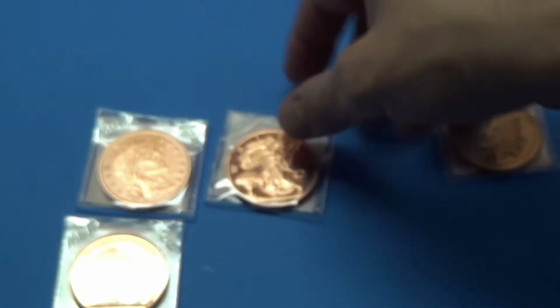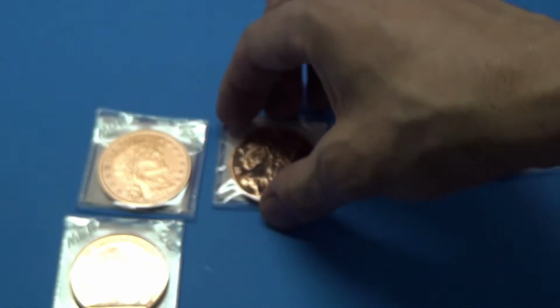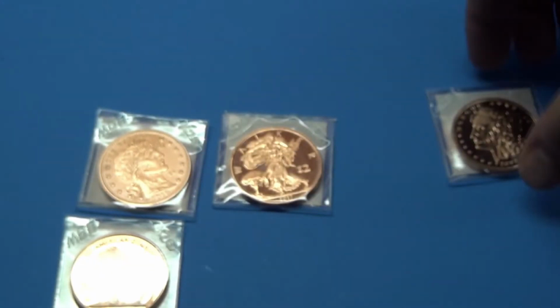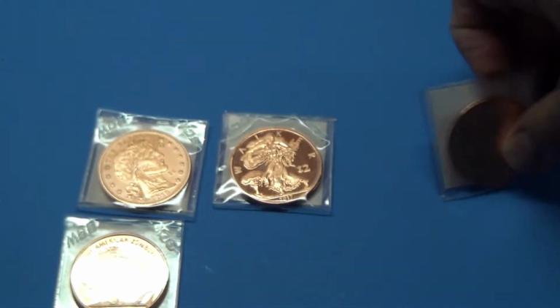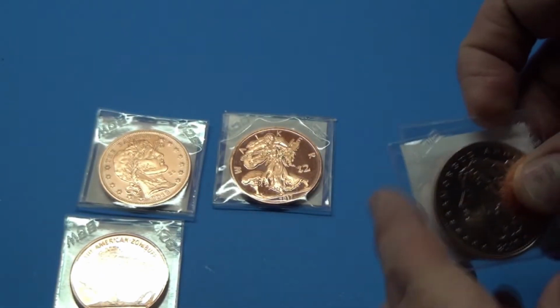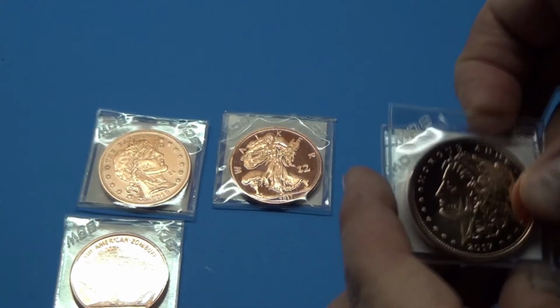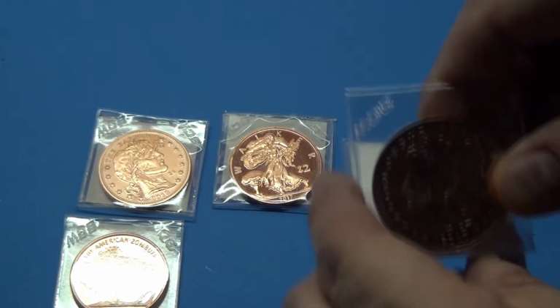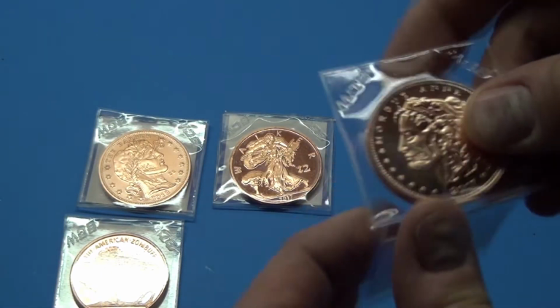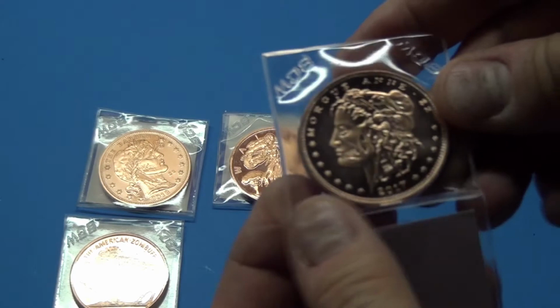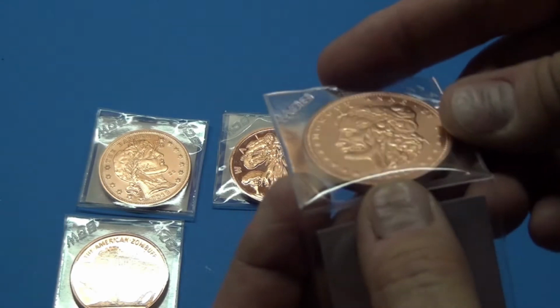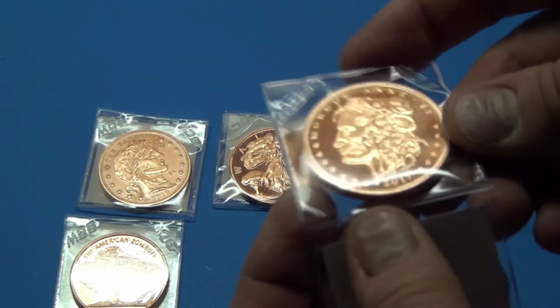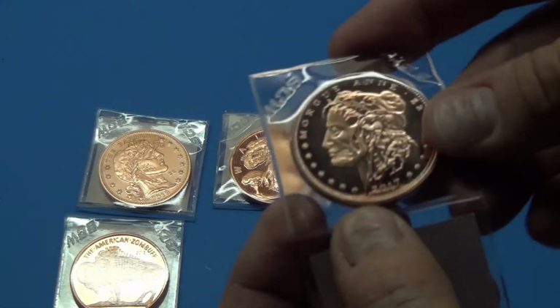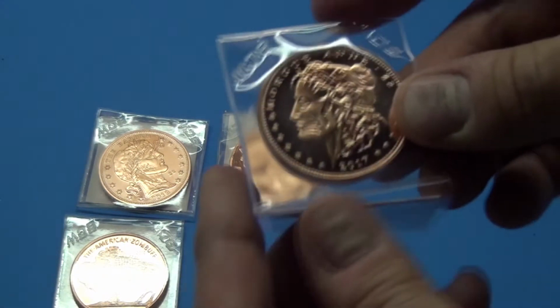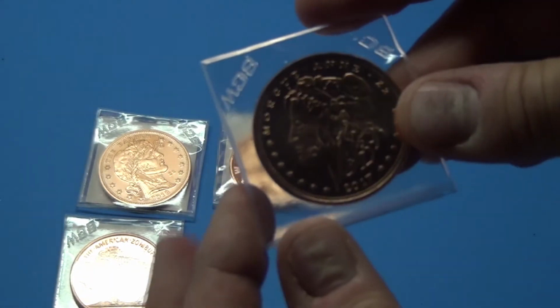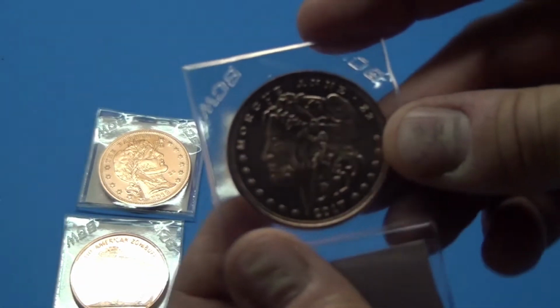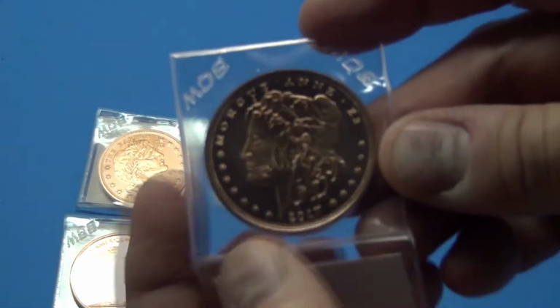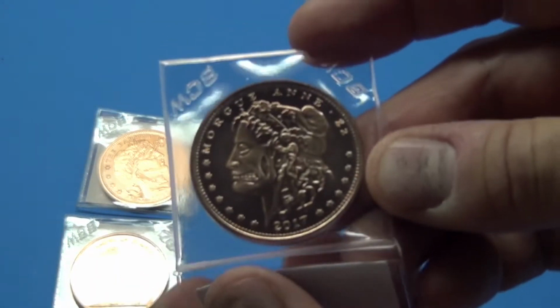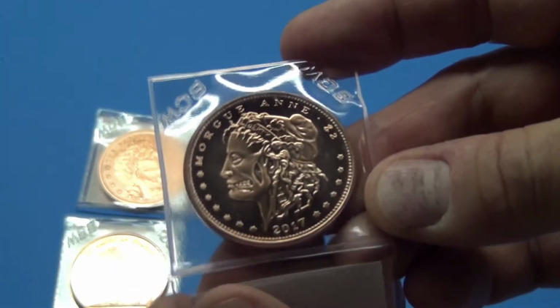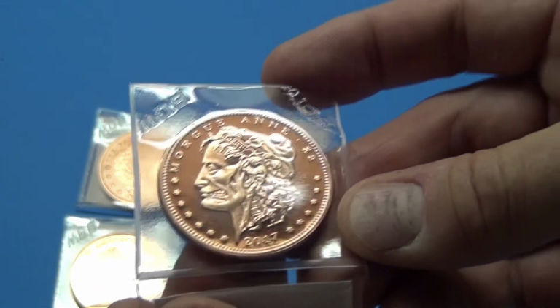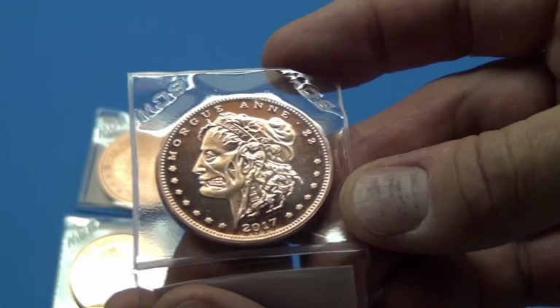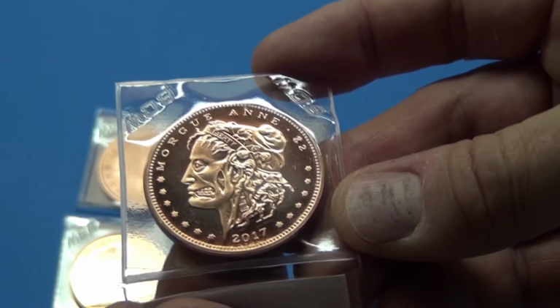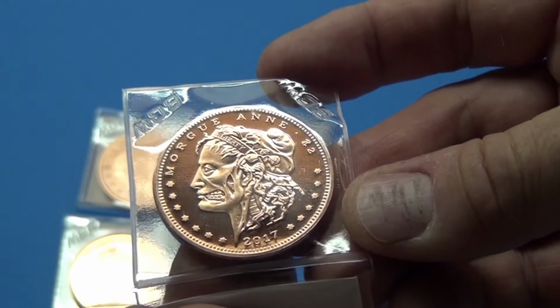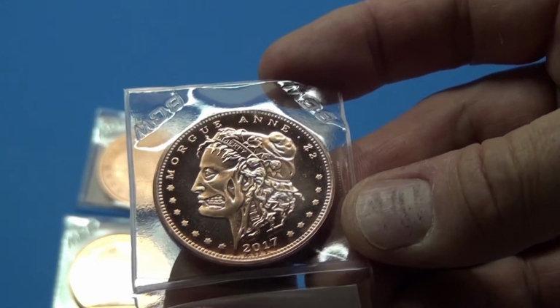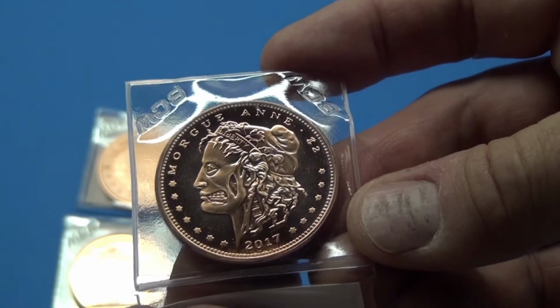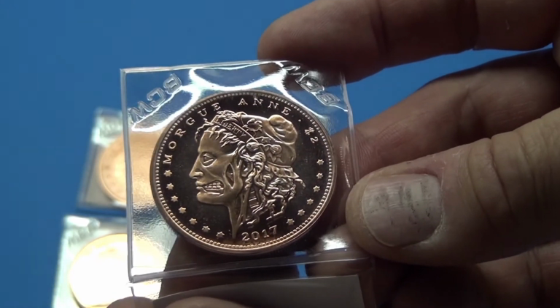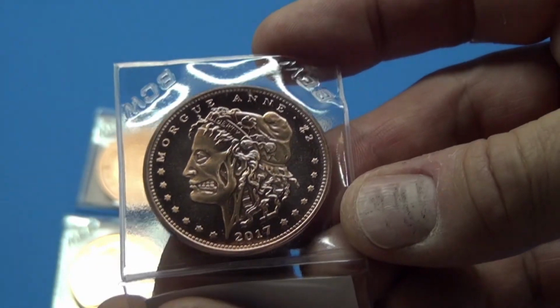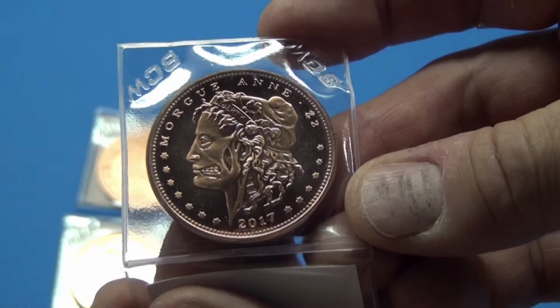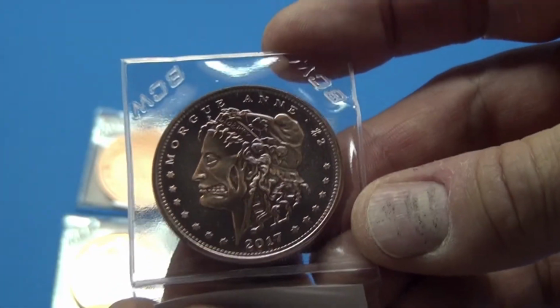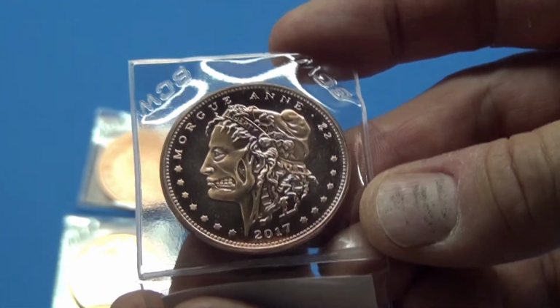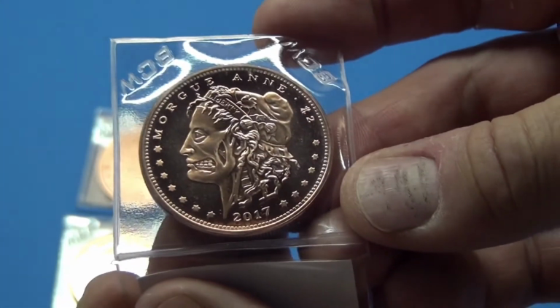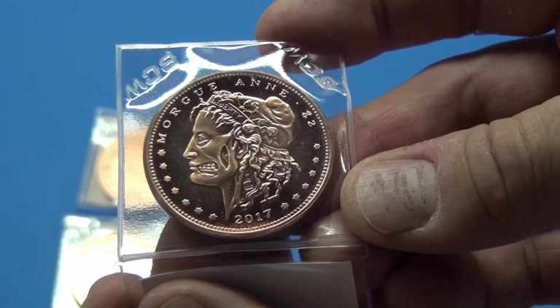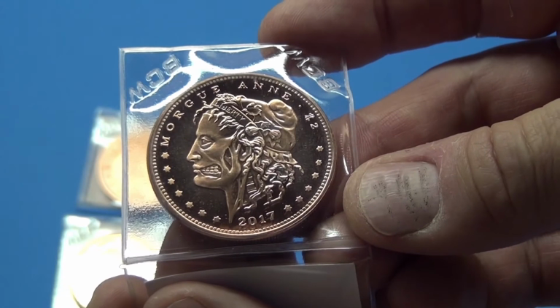I didn't have the set so I thought, you know what, I might as well get them. I tried to get them a few months ago but they were sold out and discontinued. And here's The Morgan — man, that's a creepy looking bro. Yeah, creepy. Another 2017.